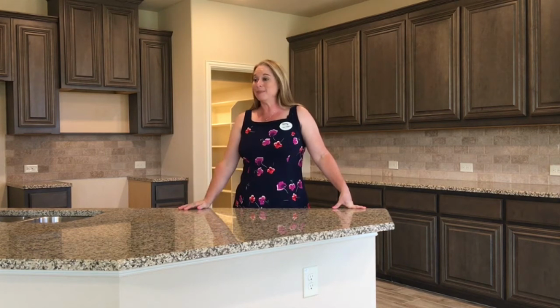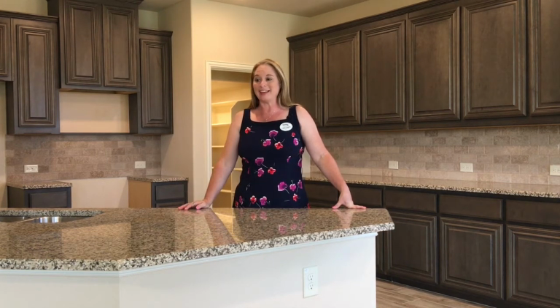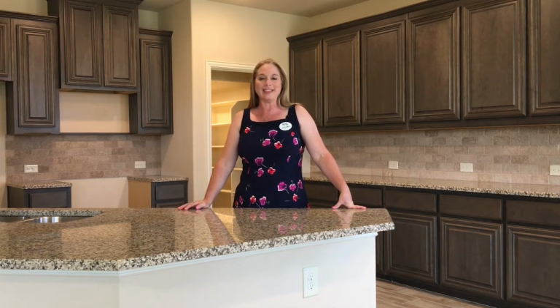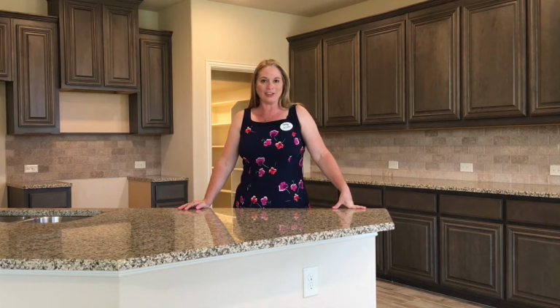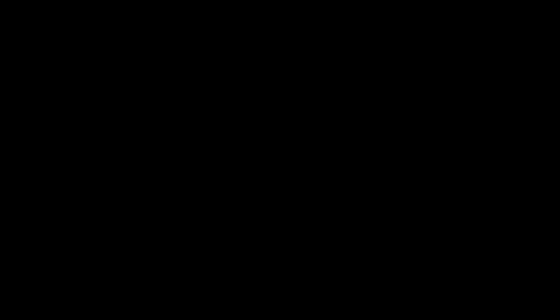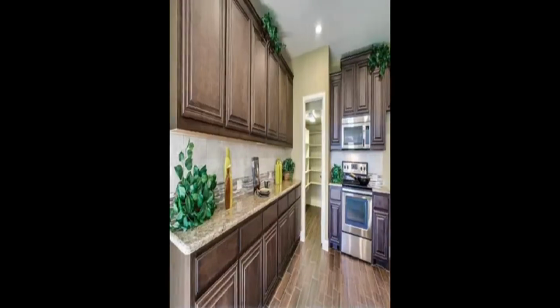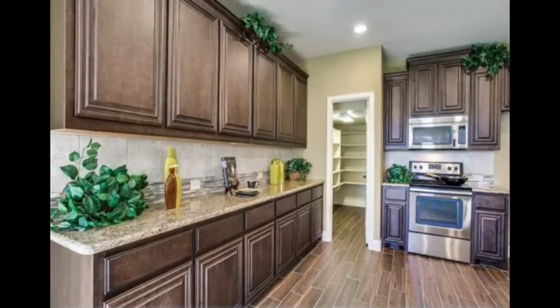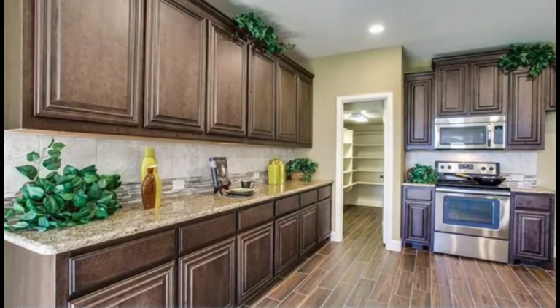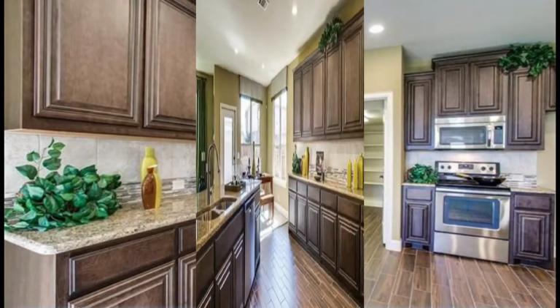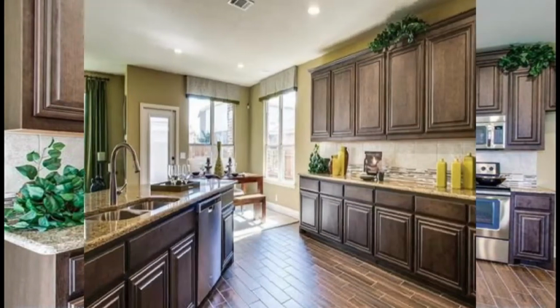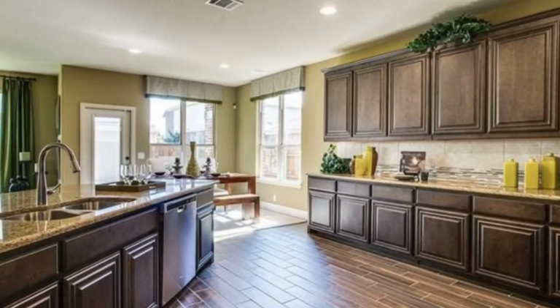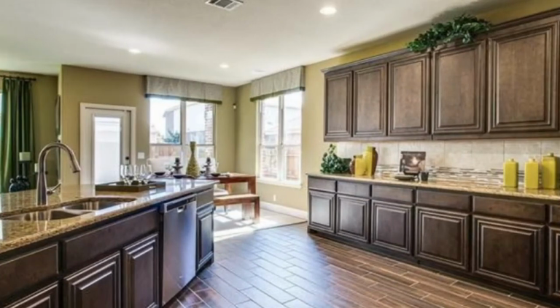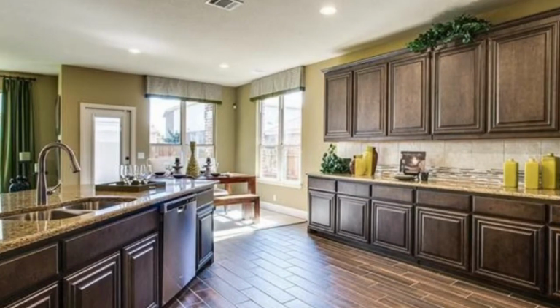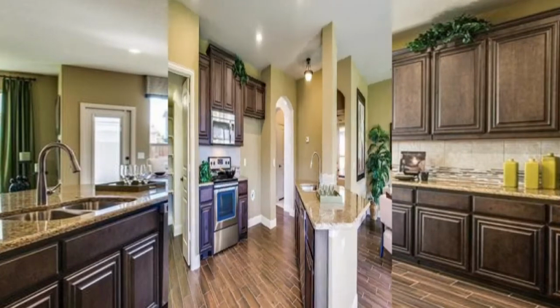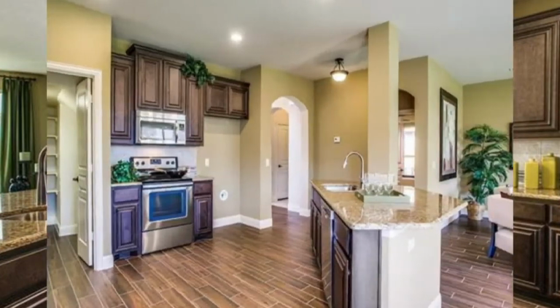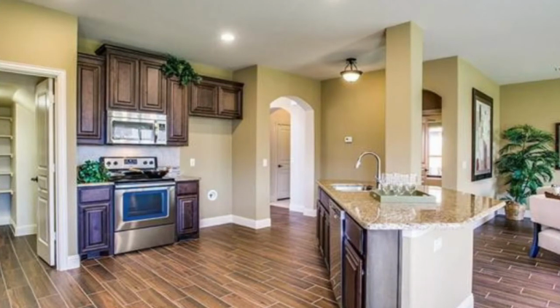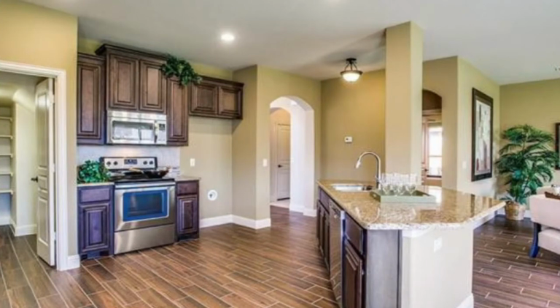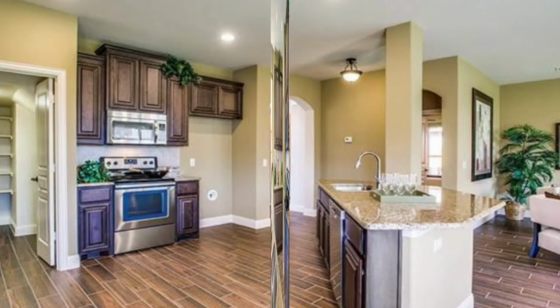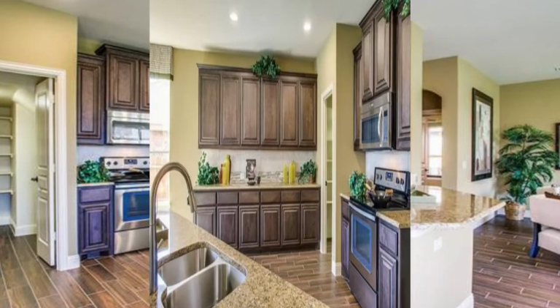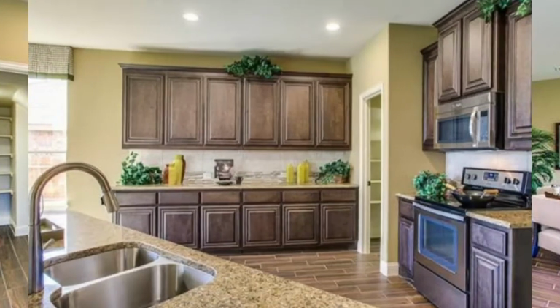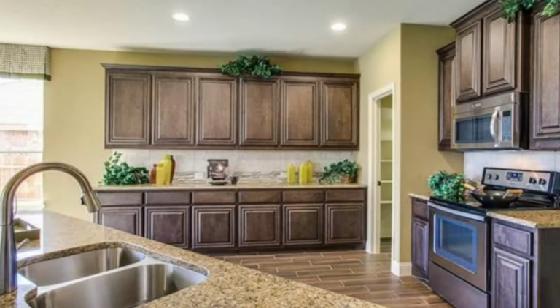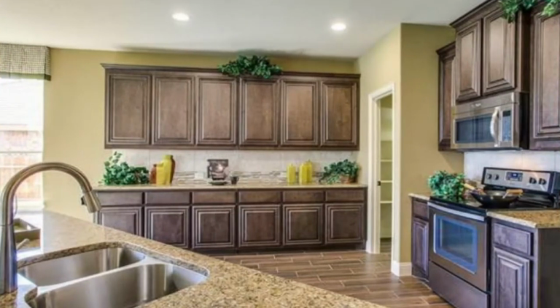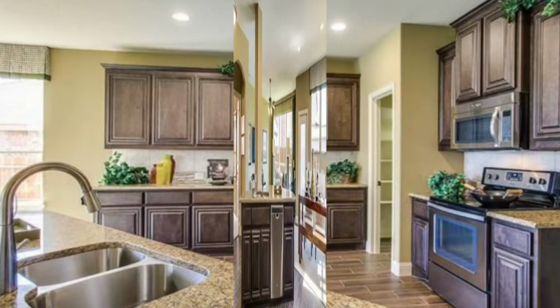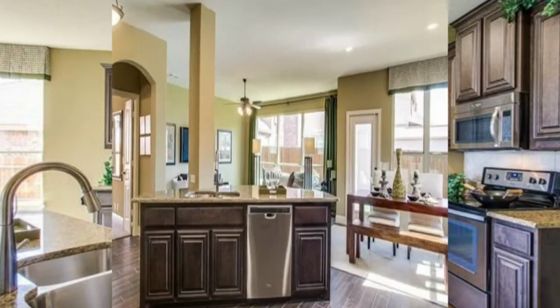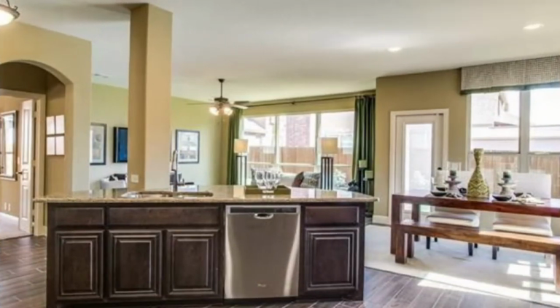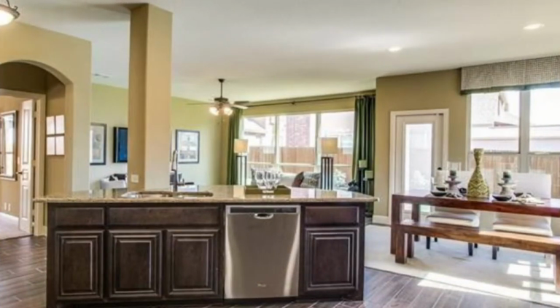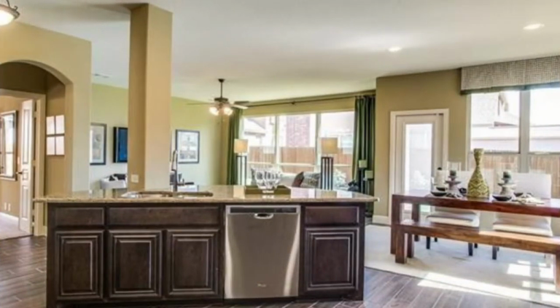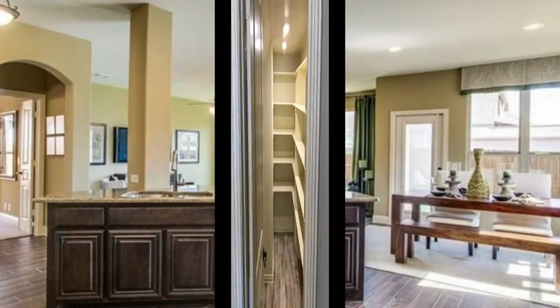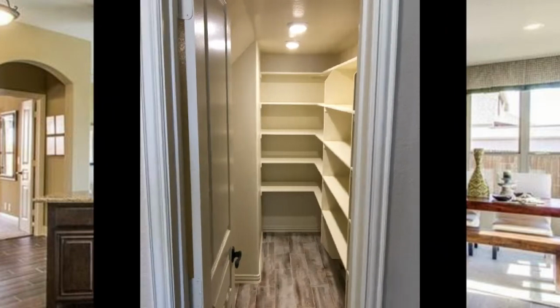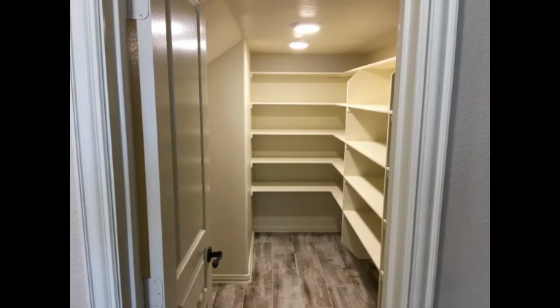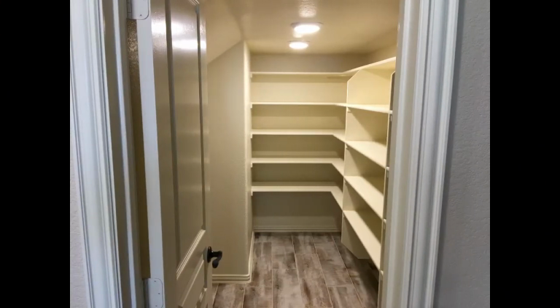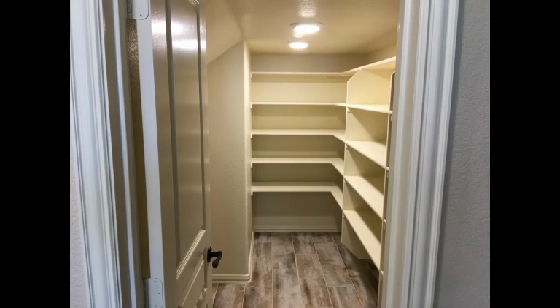Here I'm standing in the kitchen. I love the color scheme that these people have used — great granite, and I love the gray cabinetry. Gray is like the new in color. They have a huge pantry — wait until you see this pantry, it's awesome.